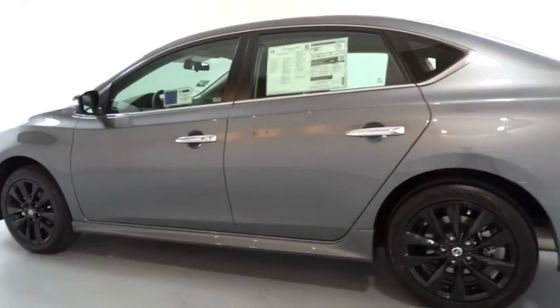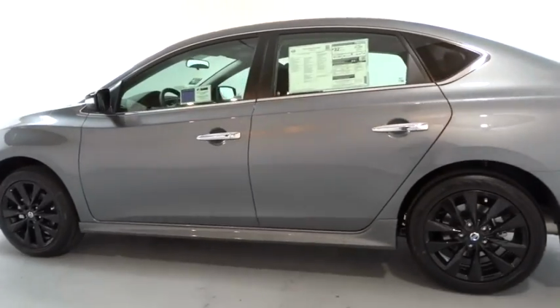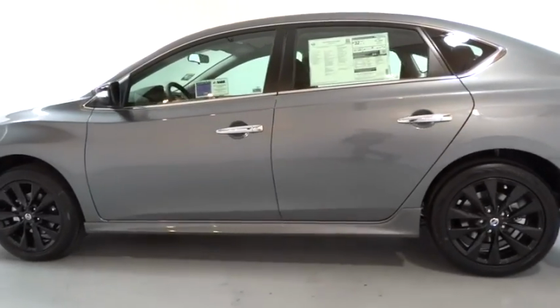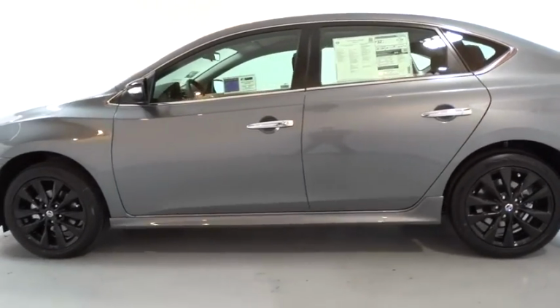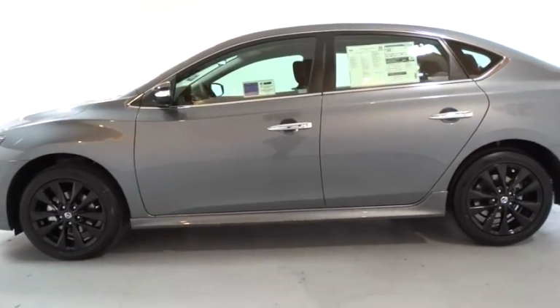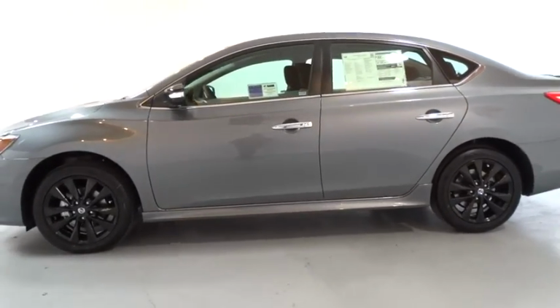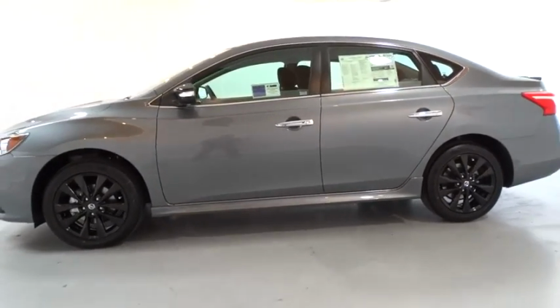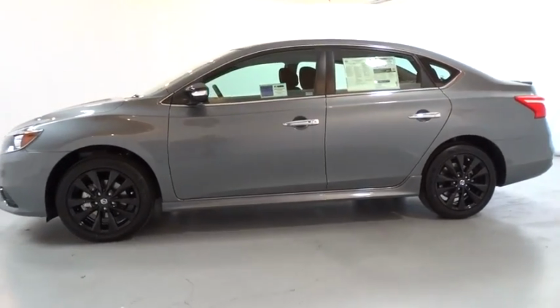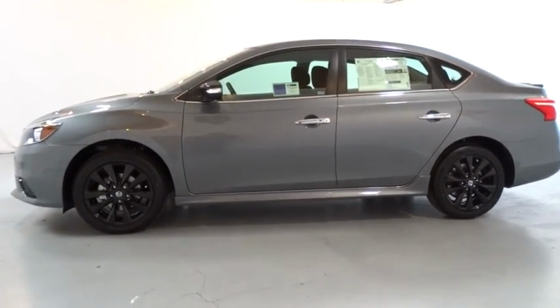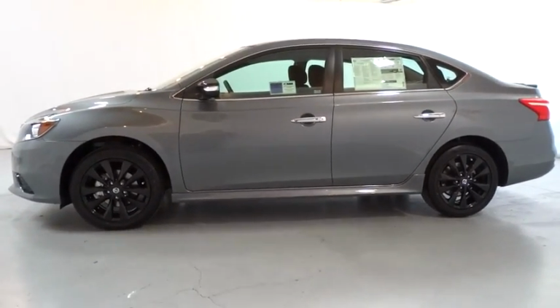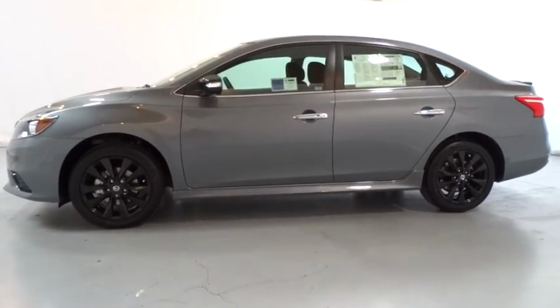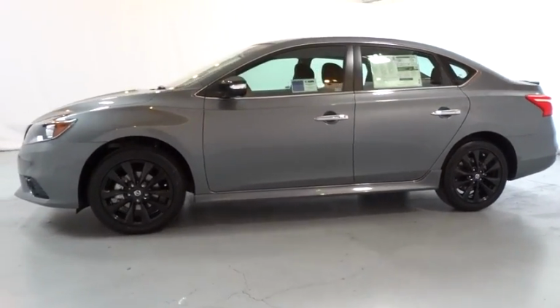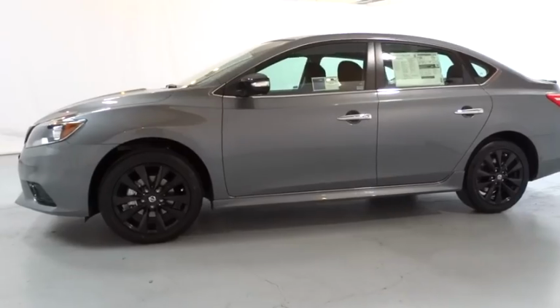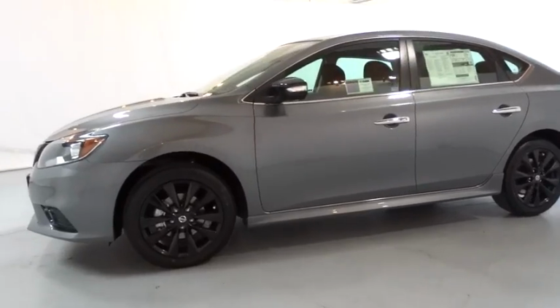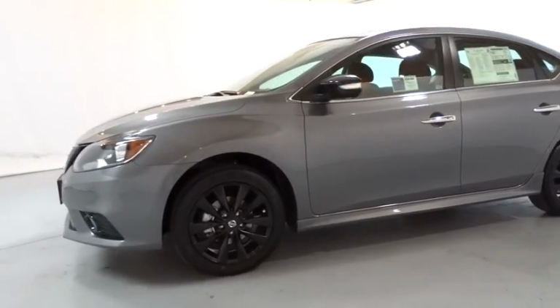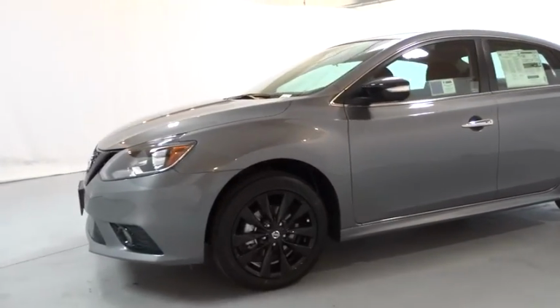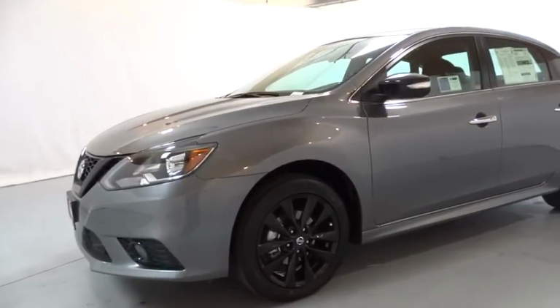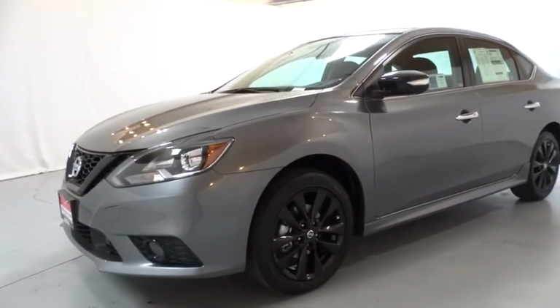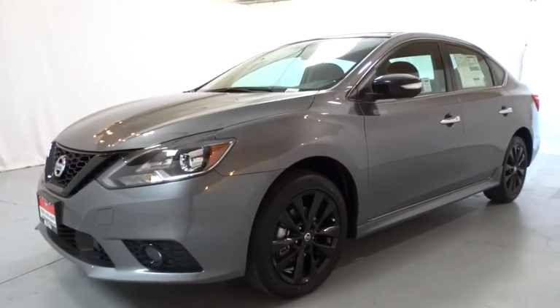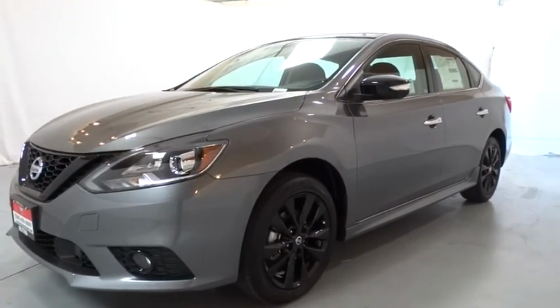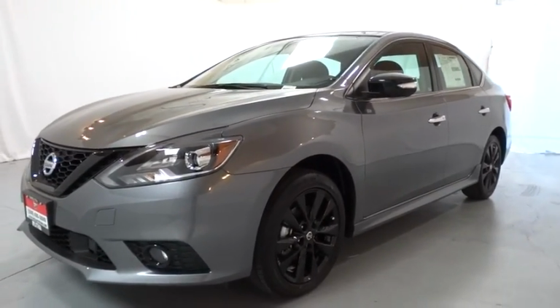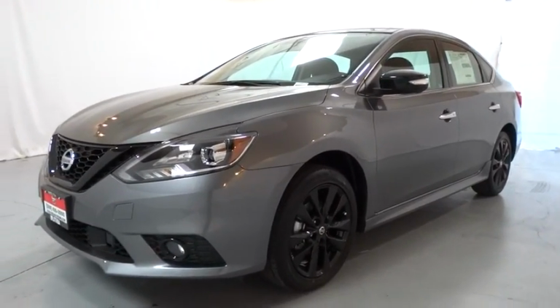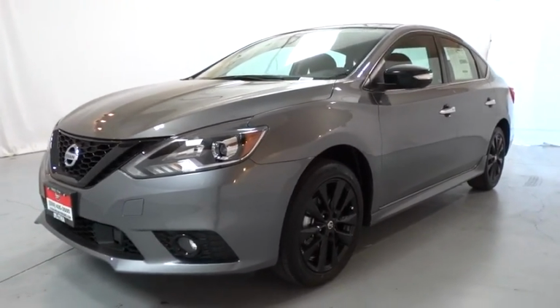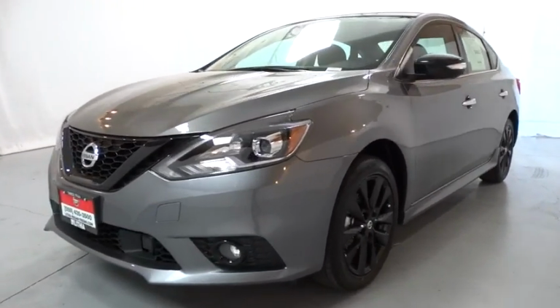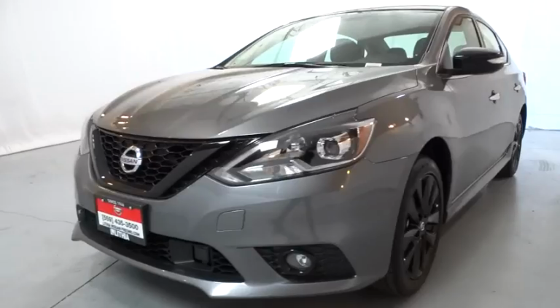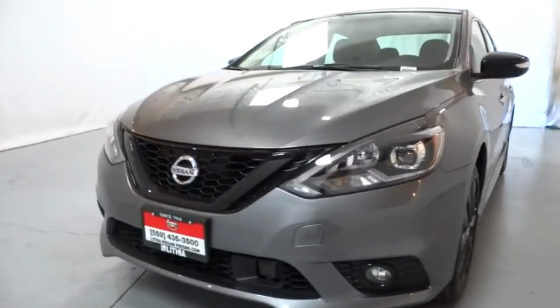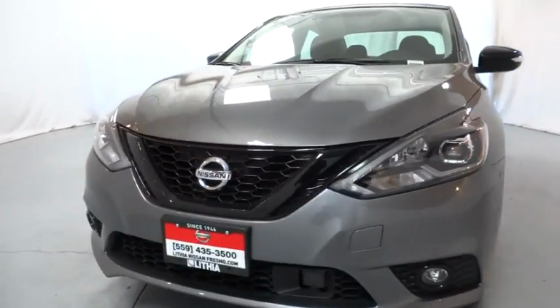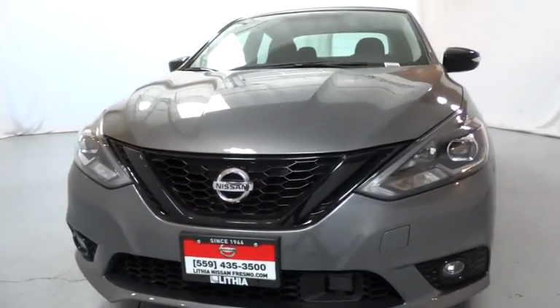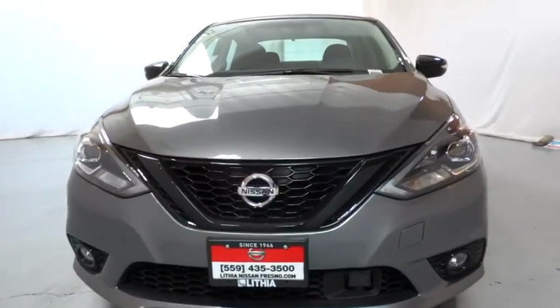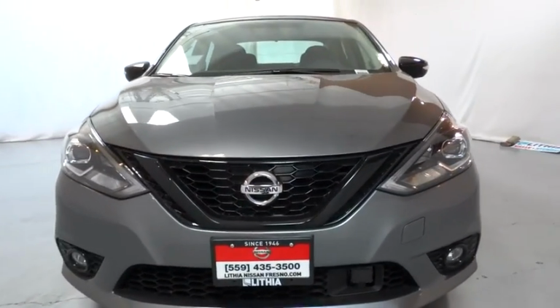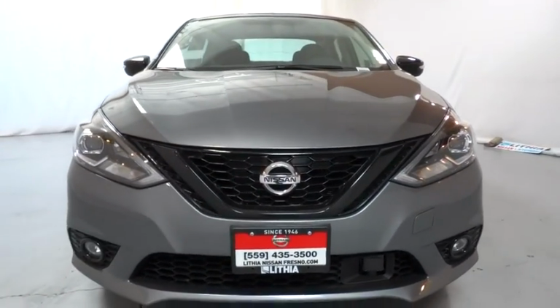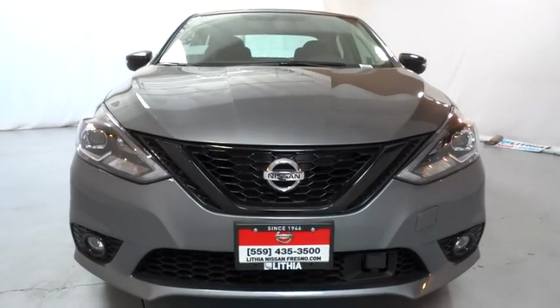Rear defrost, front-wheel drive, passenger airbag, fog lamps, side-head airbag, trip computer. If affordable style and reliability are what you're looking for, this vehicle couldn't be more perfect. Drive it today!